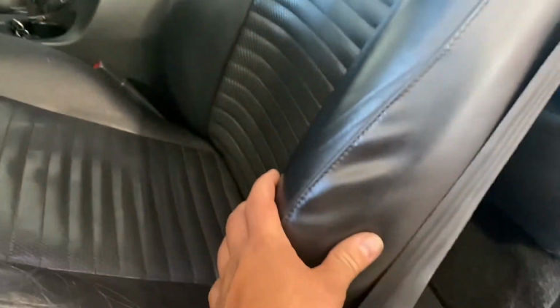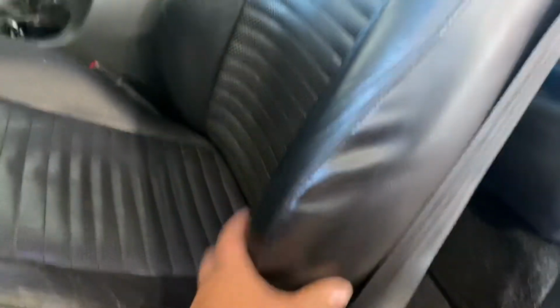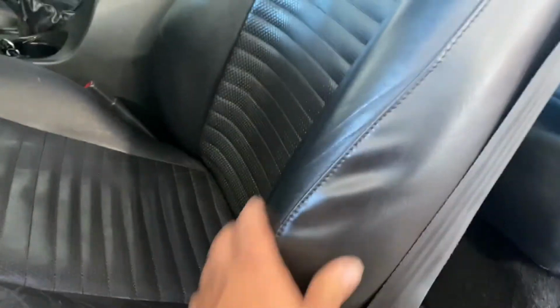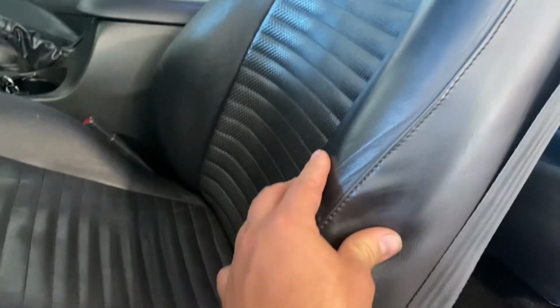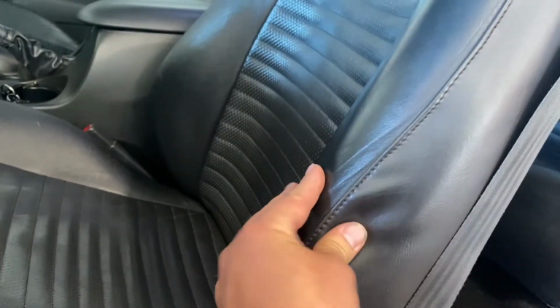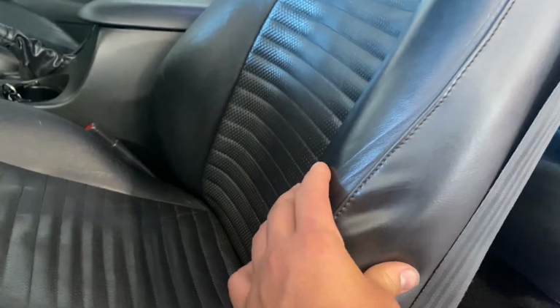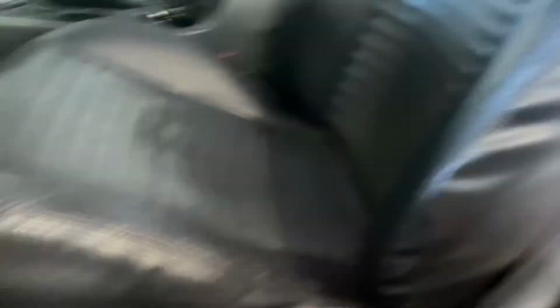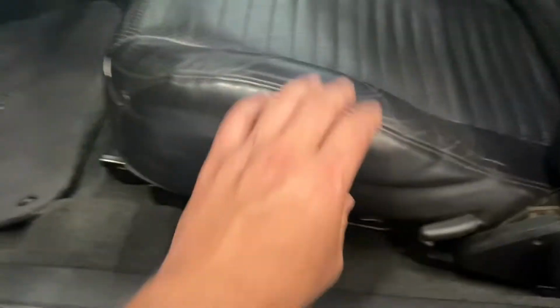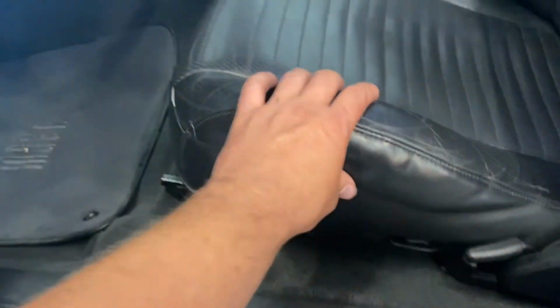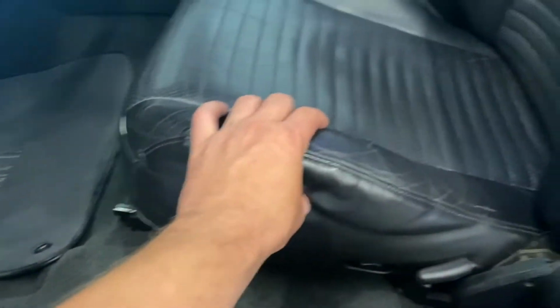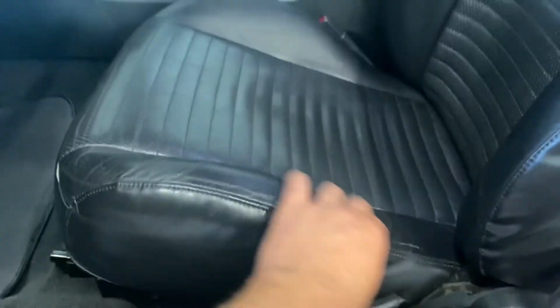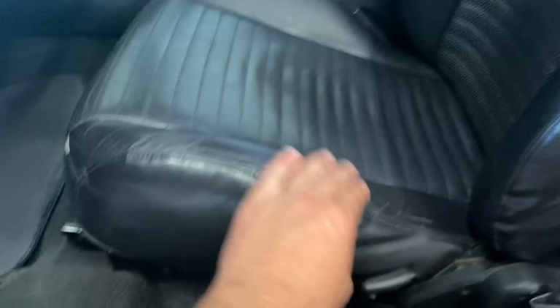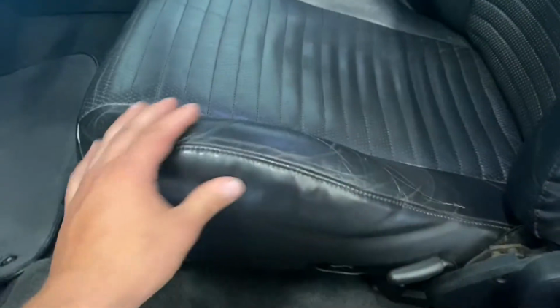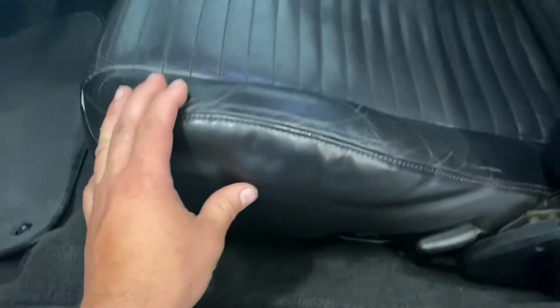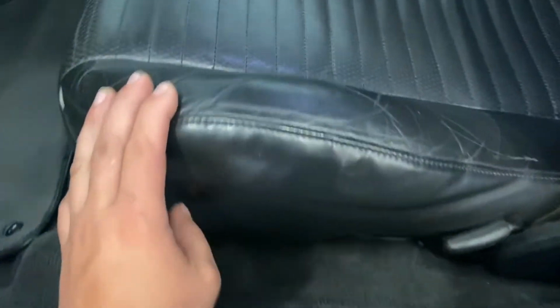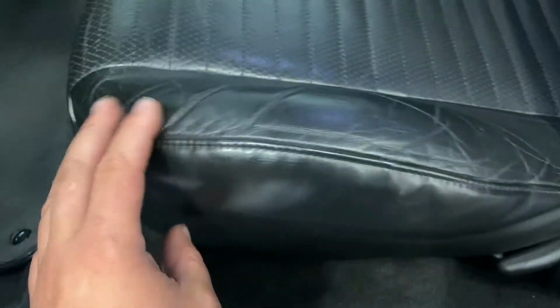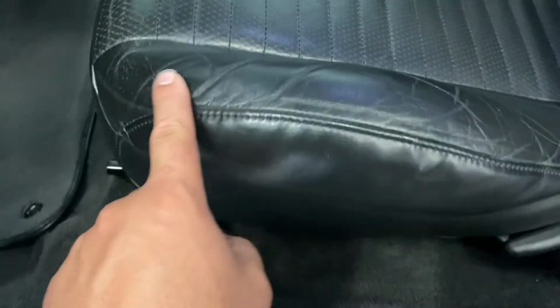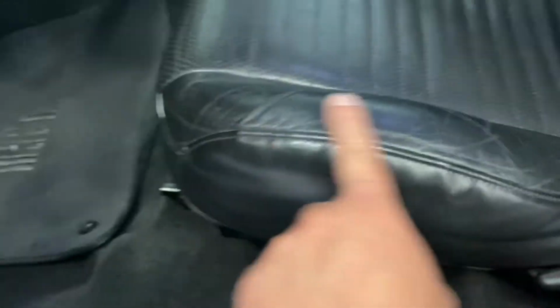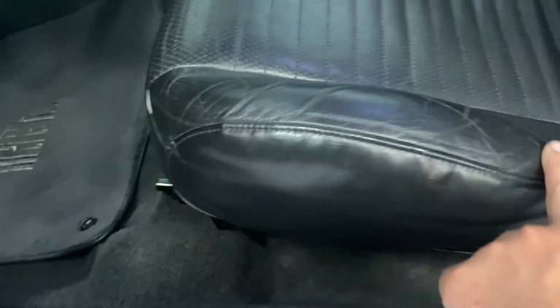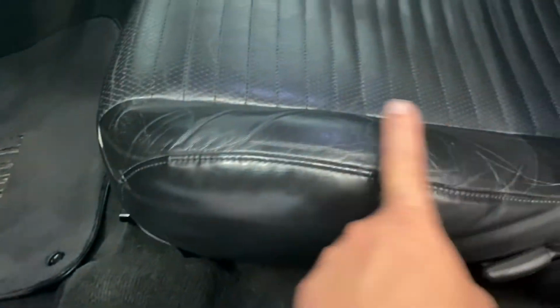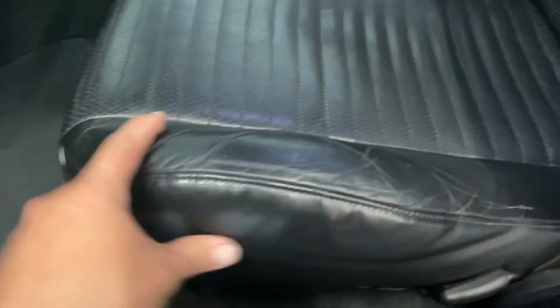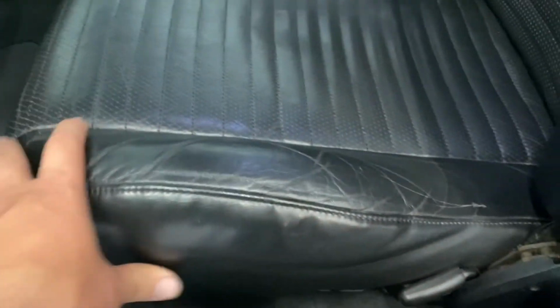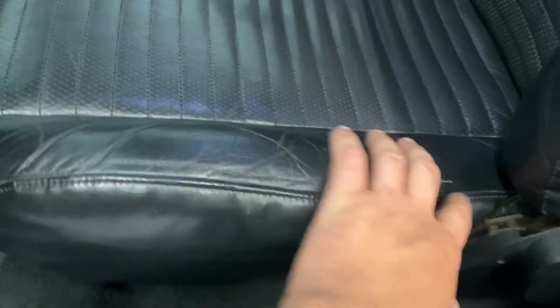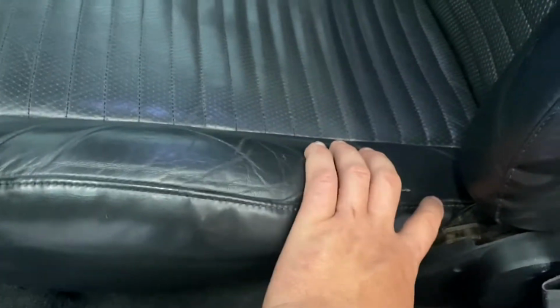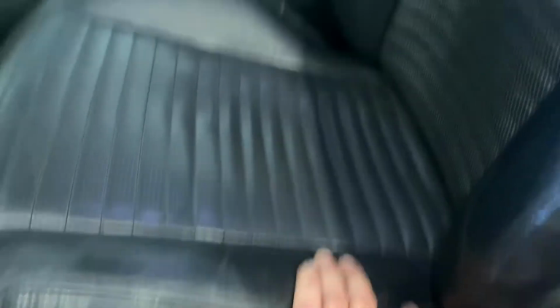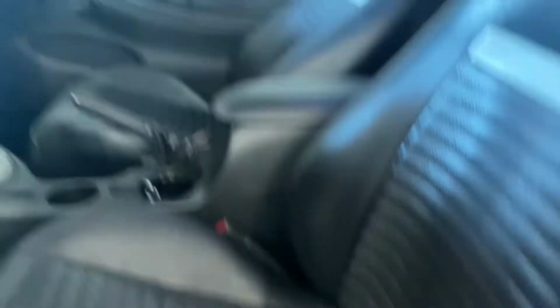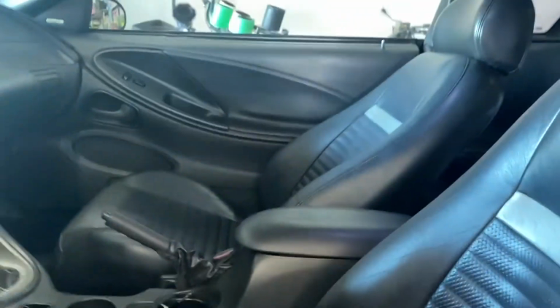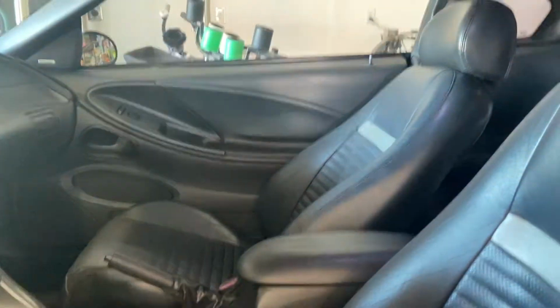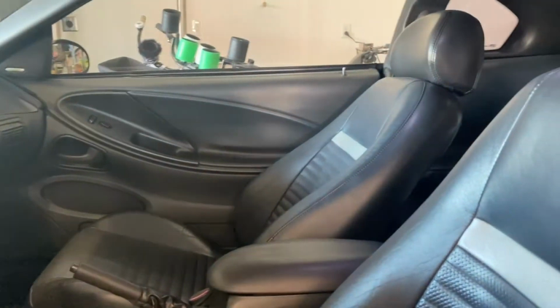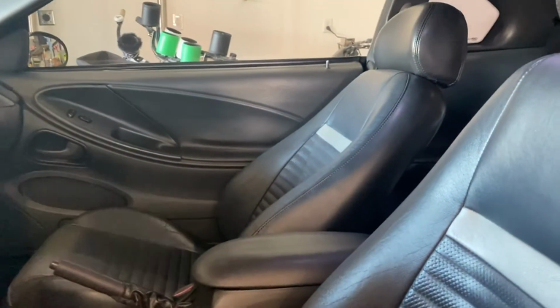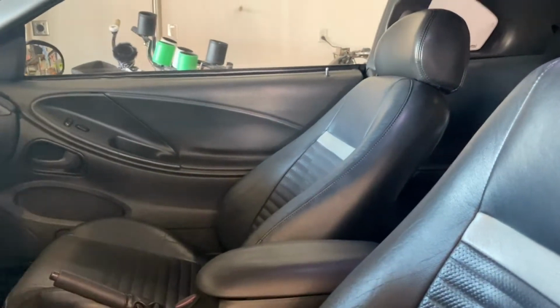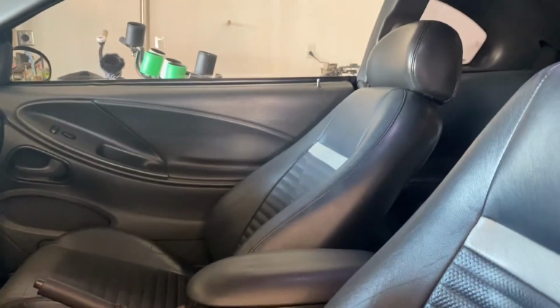It shows a little bit of wear on the driver's seat right here, showing some proof of age and some cracks, but no rips at all. The passenger seat is almost in complete pristine condition.